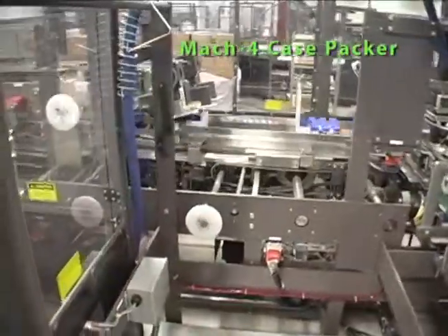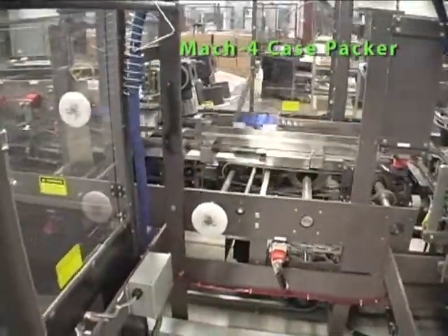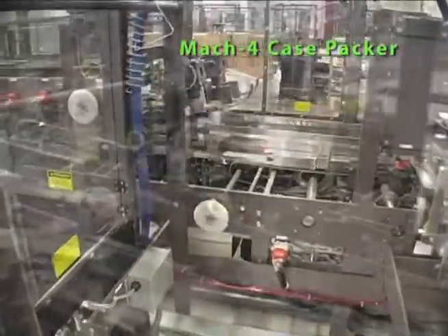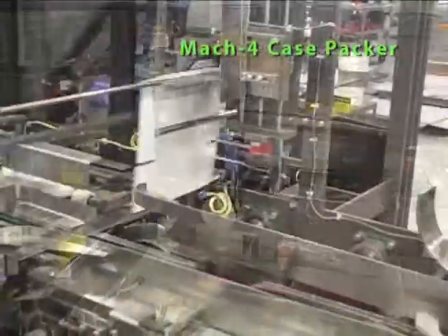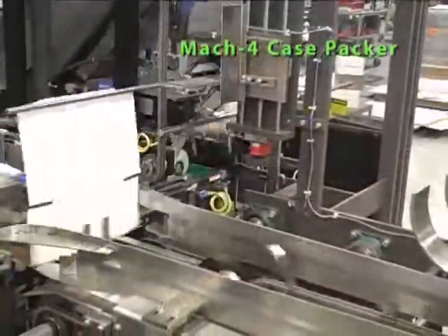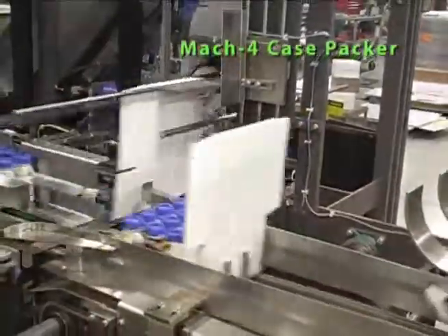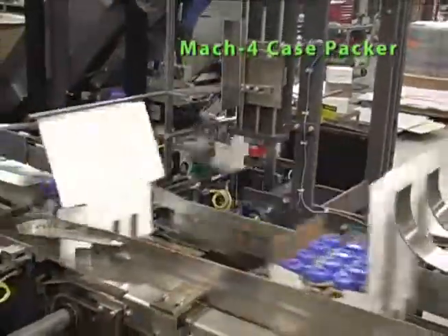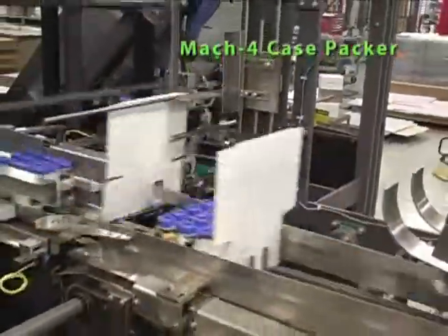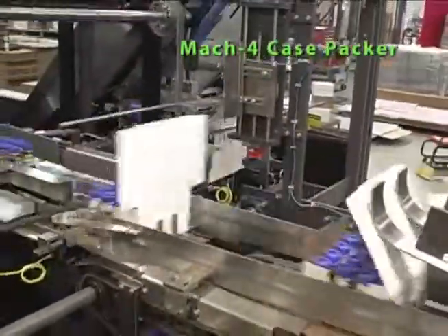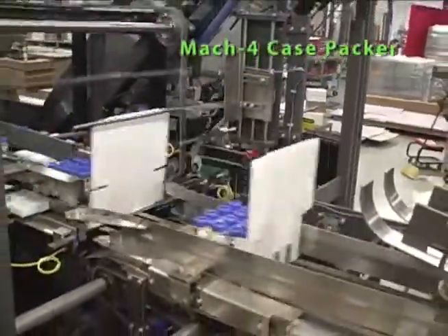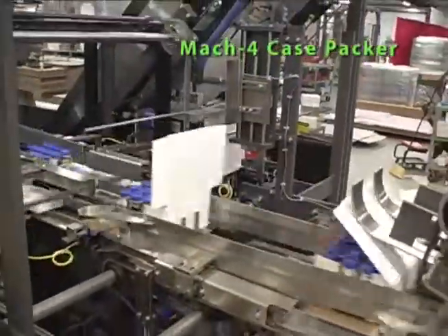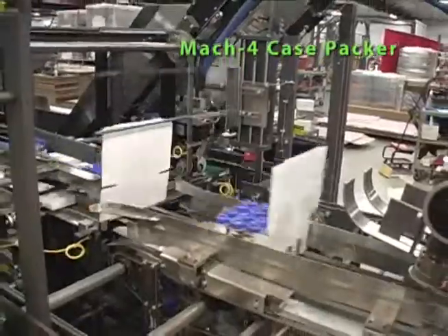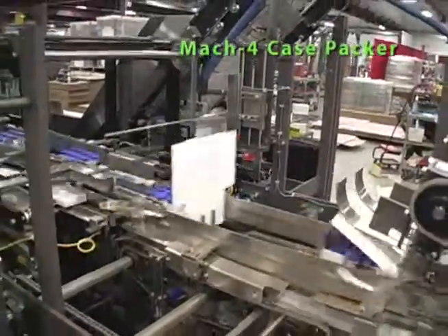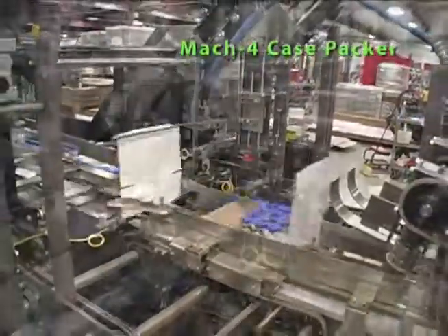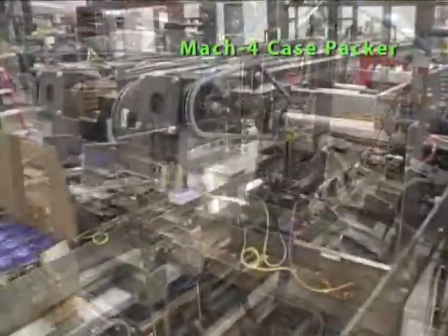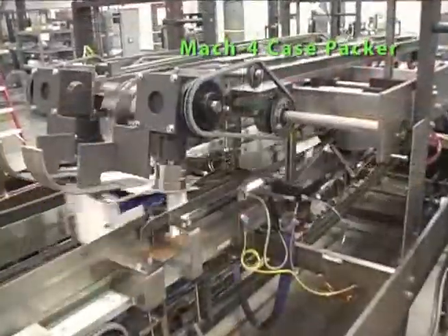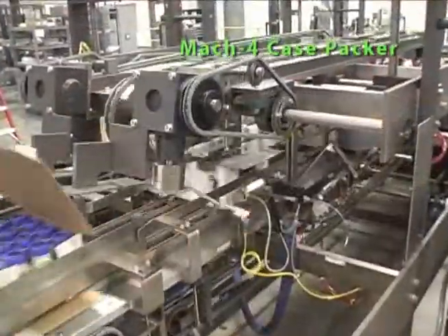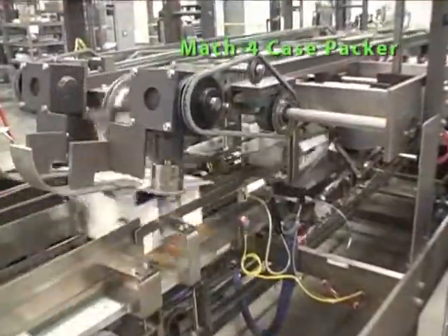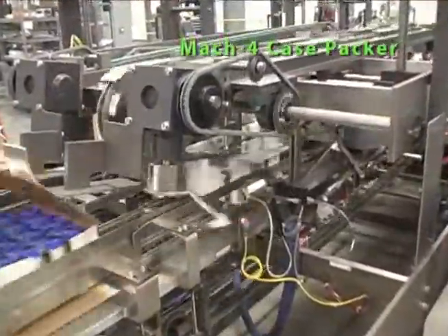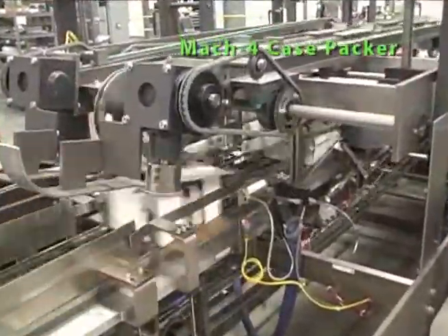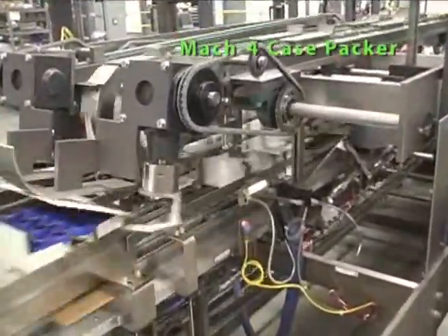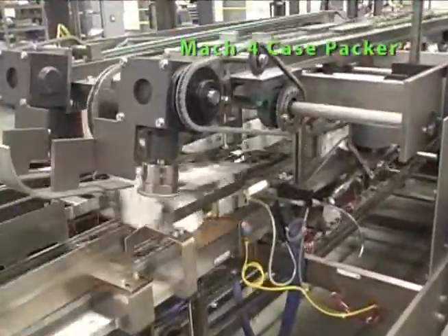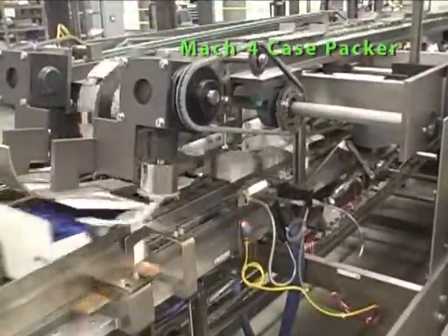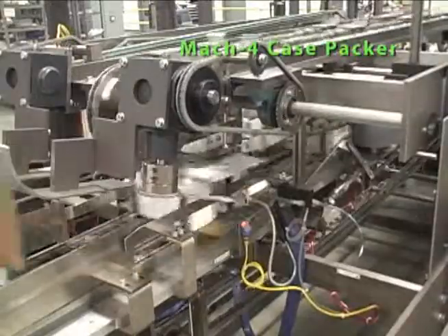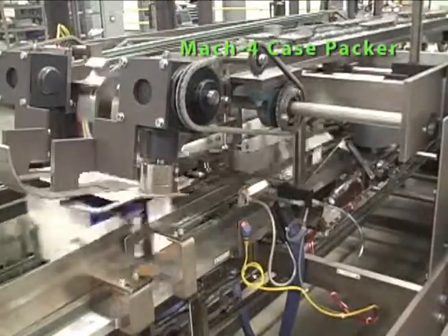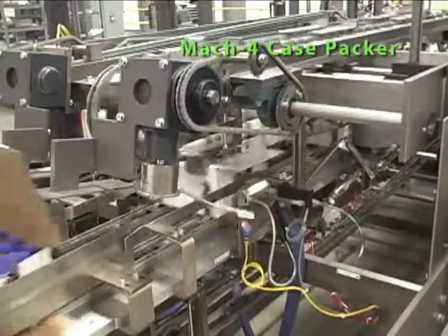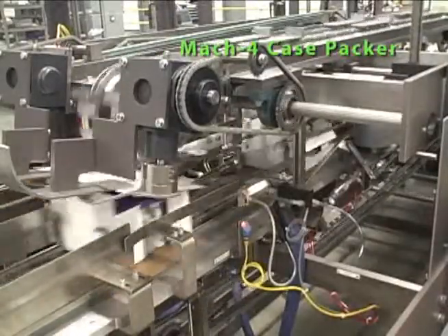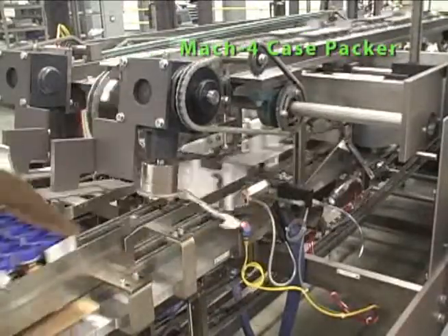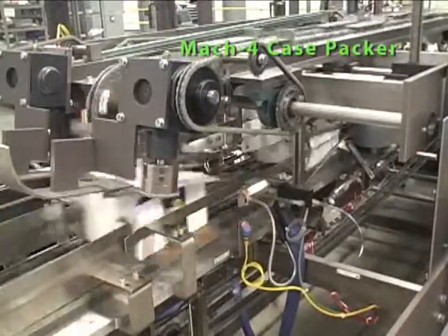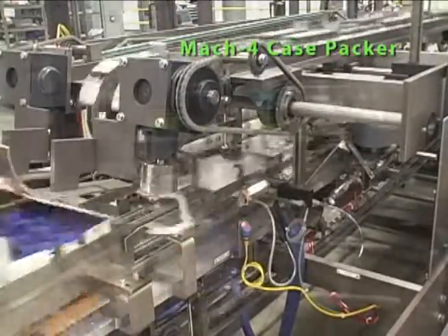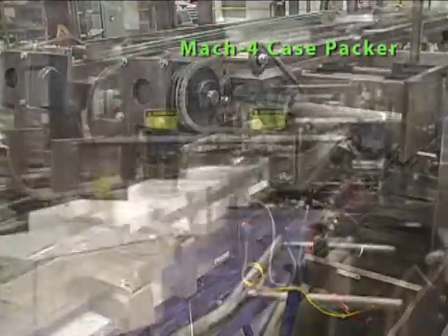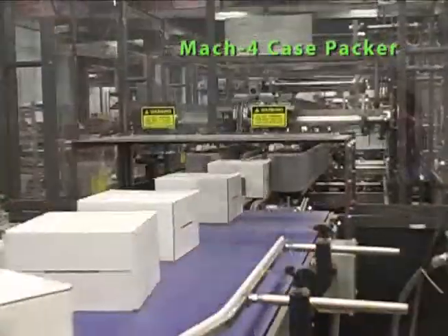Position and speed of the product transfer unit in relation to the blank allows for continuous pack pattern loading into the L-shape case. After loading, the case moves through the continuous folding, sealing, and compressing sections of the machine.